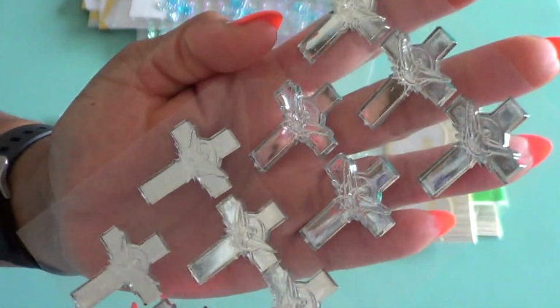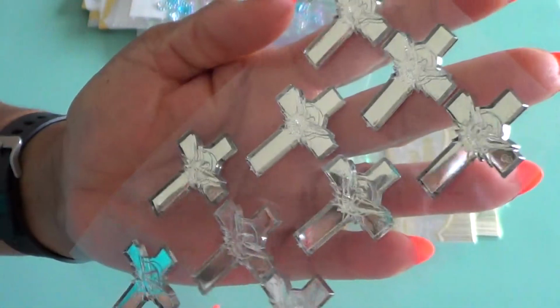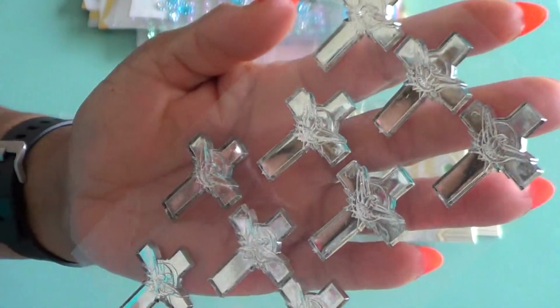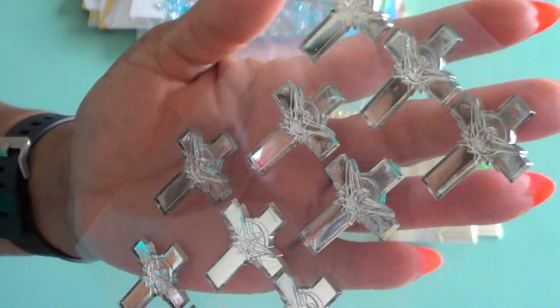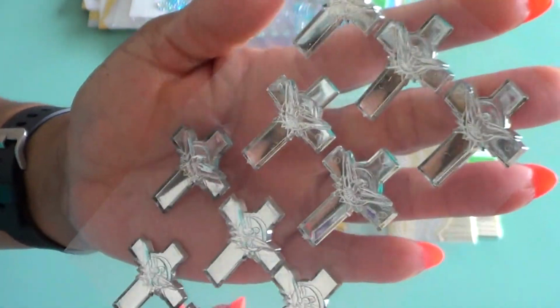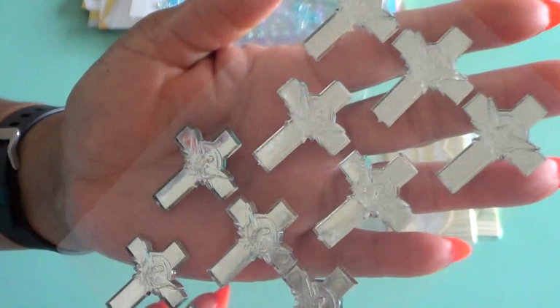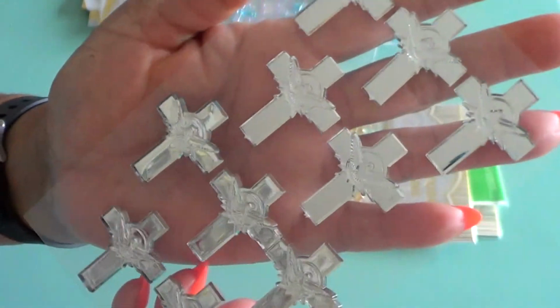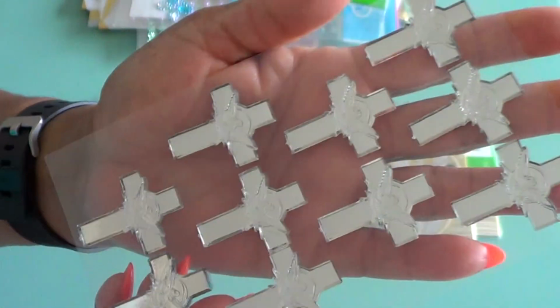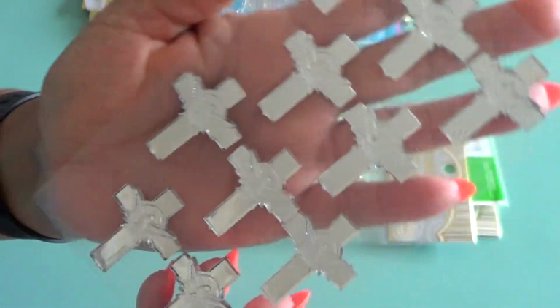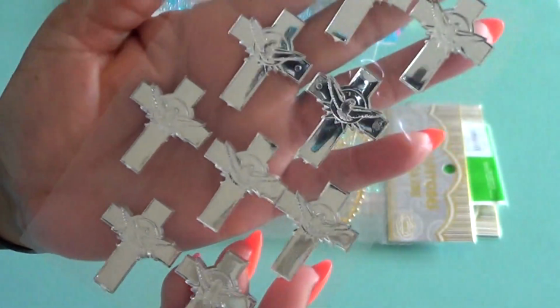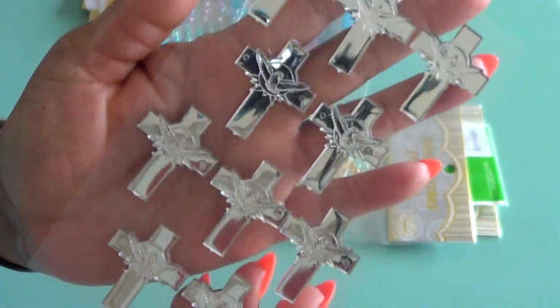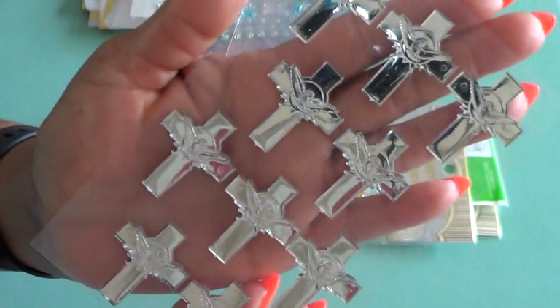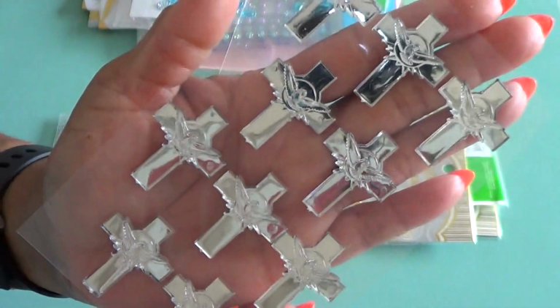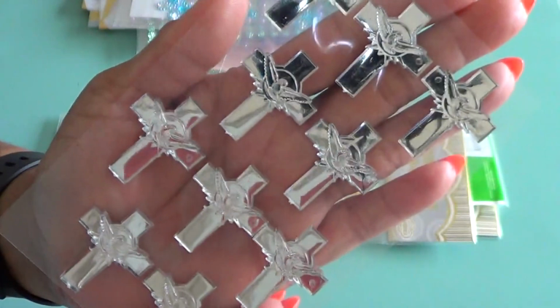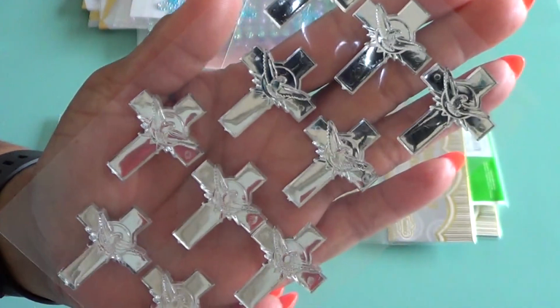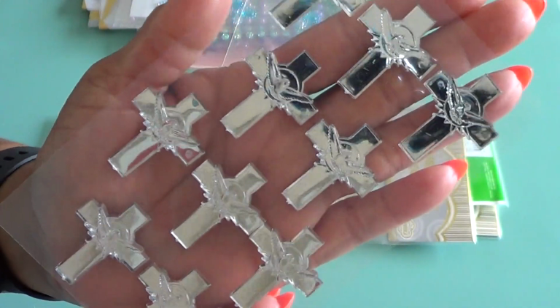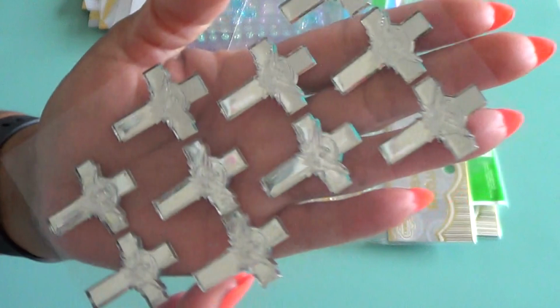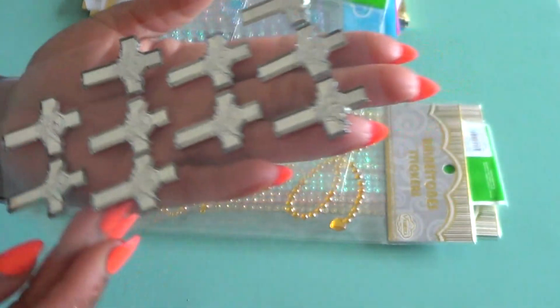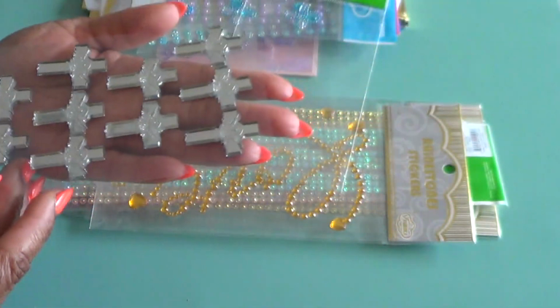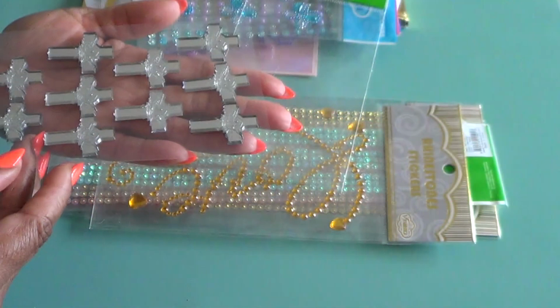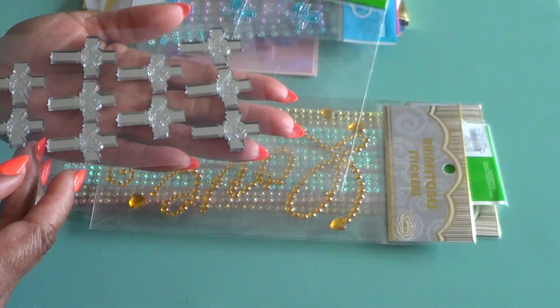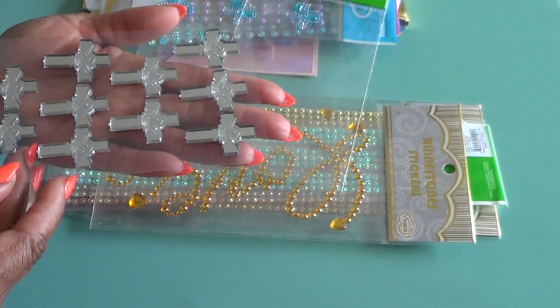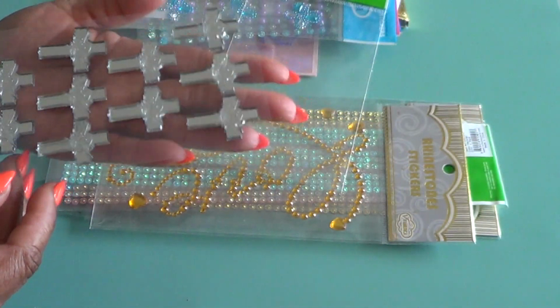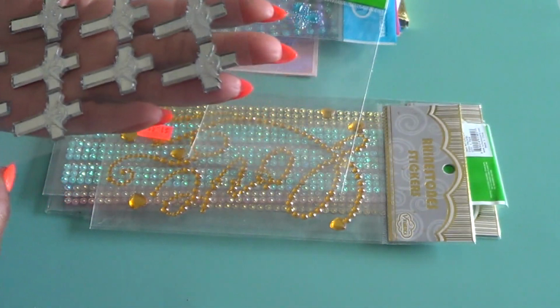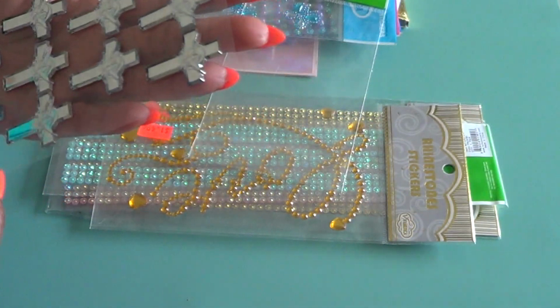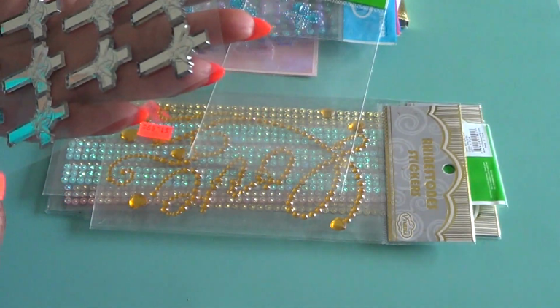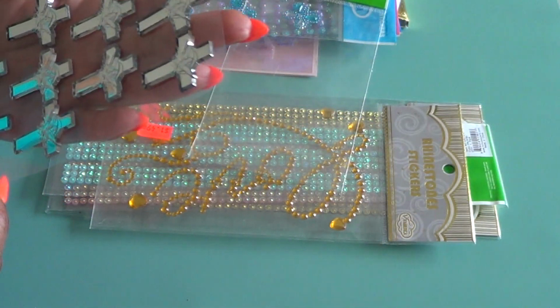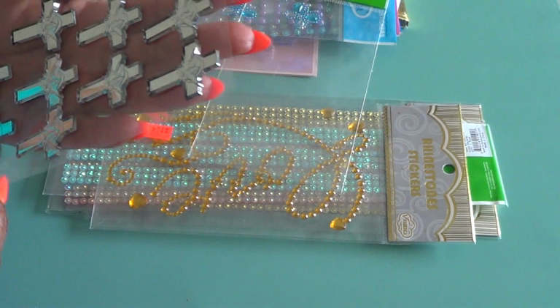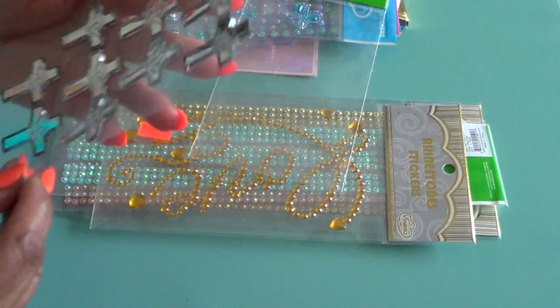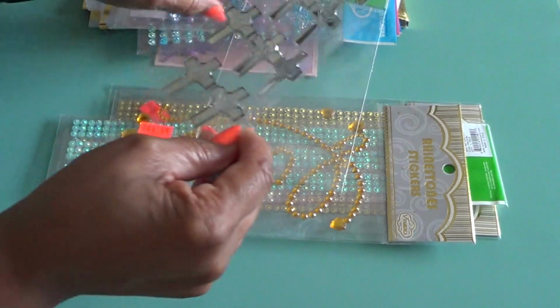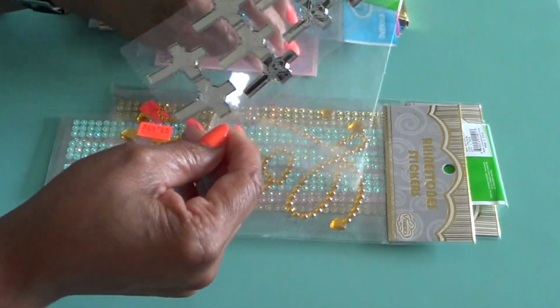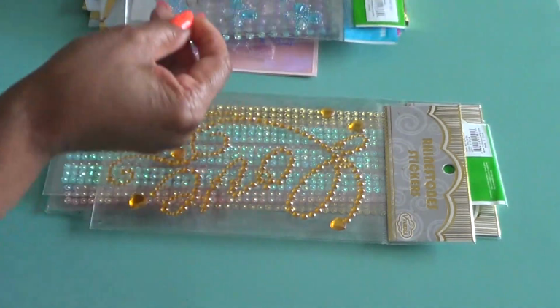These are mirrored crosses. They are gorgeous. That is amazing — I am so loving that dove. That is beautiful. Thank you, Vanessa. I didn't expect all of this.